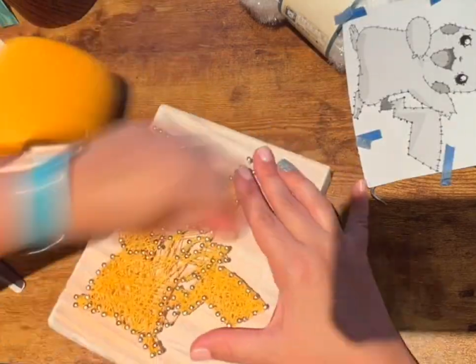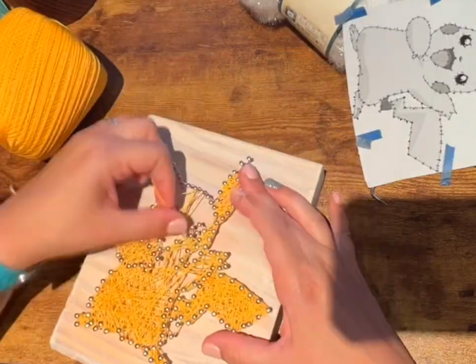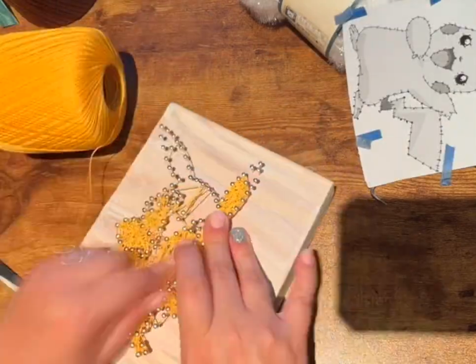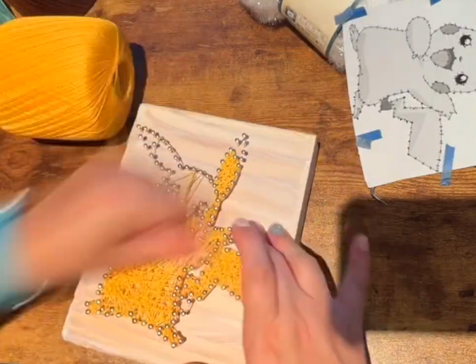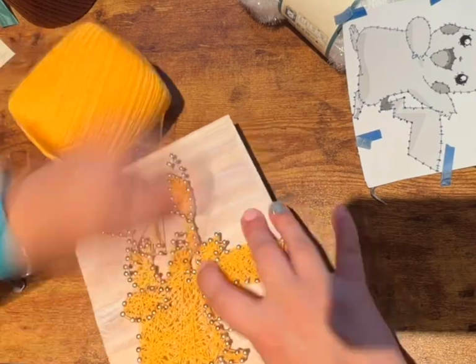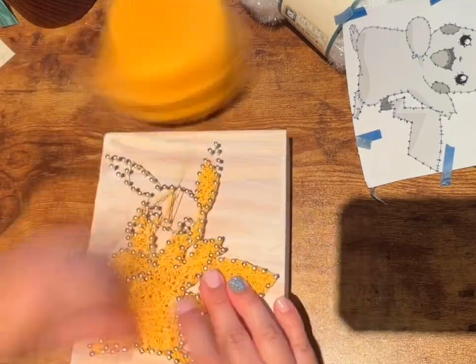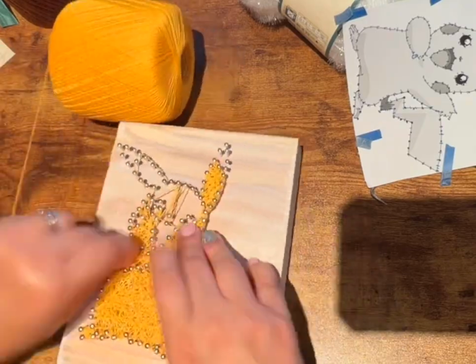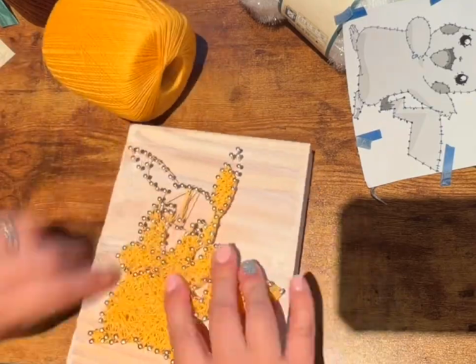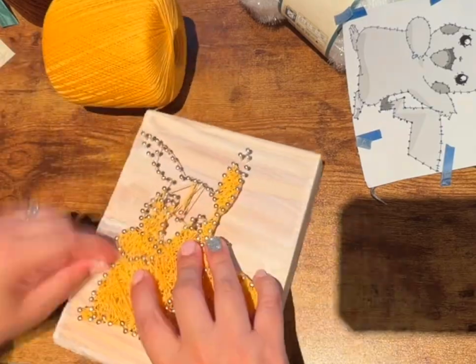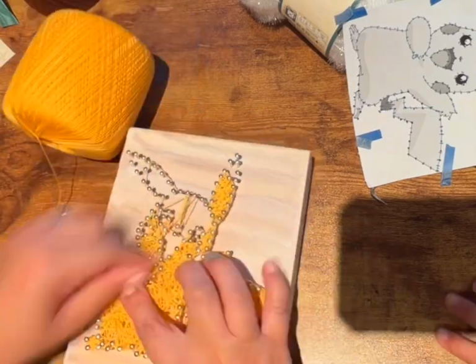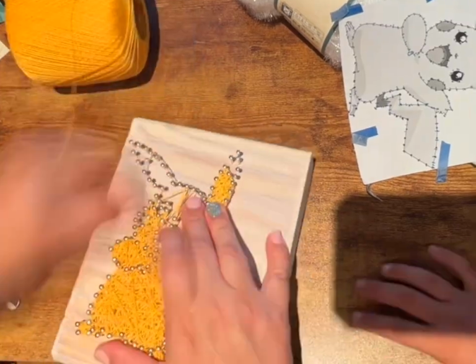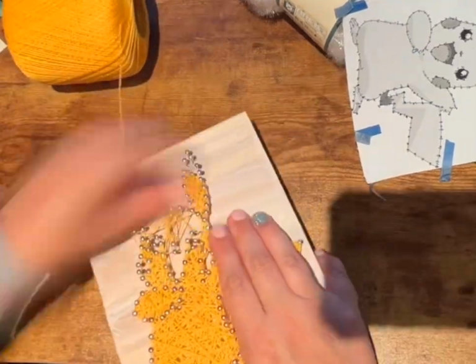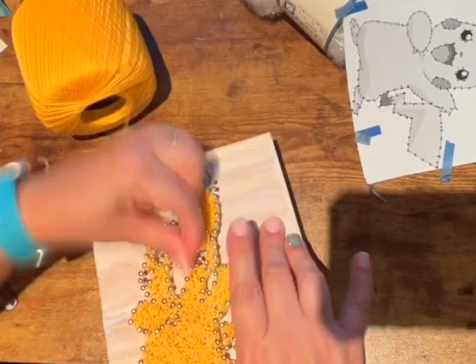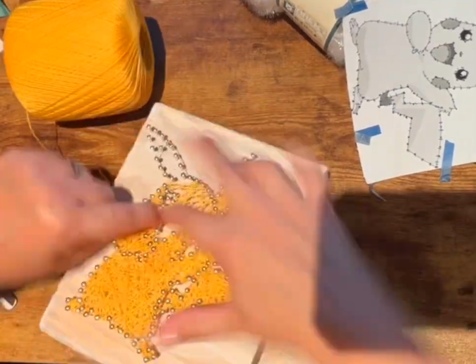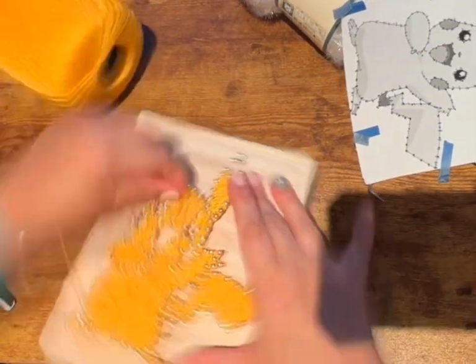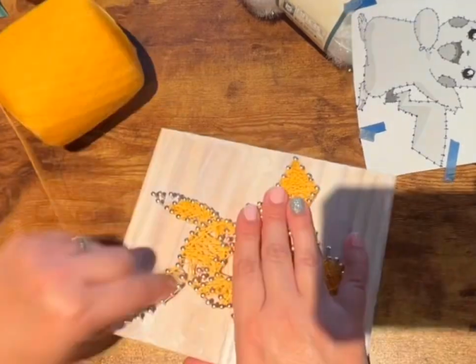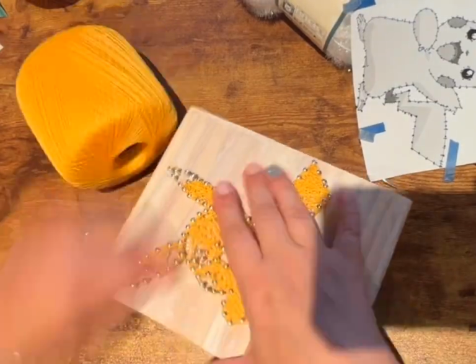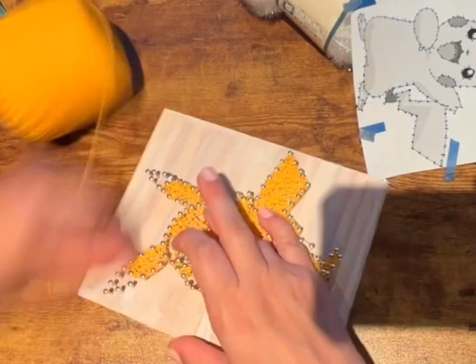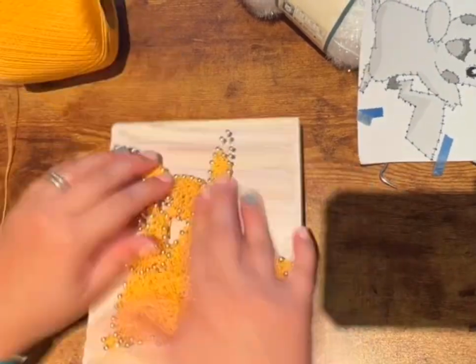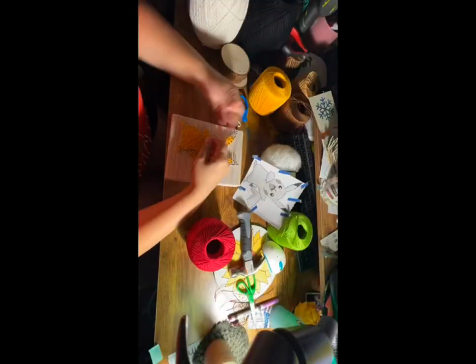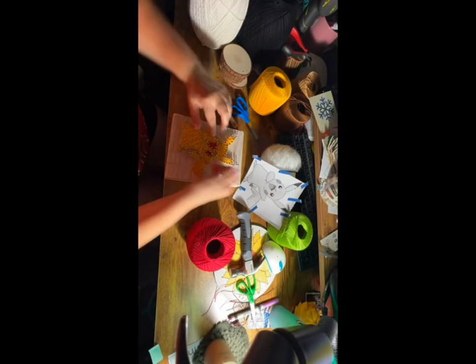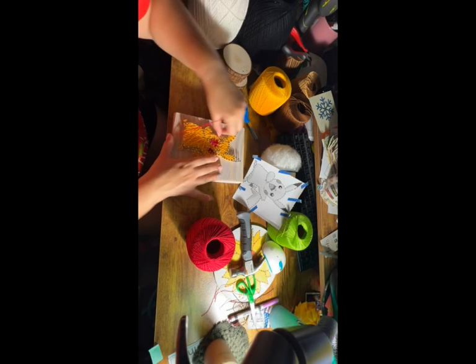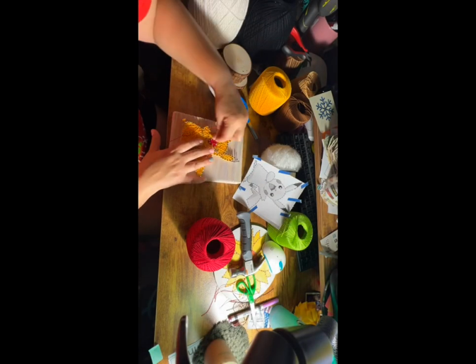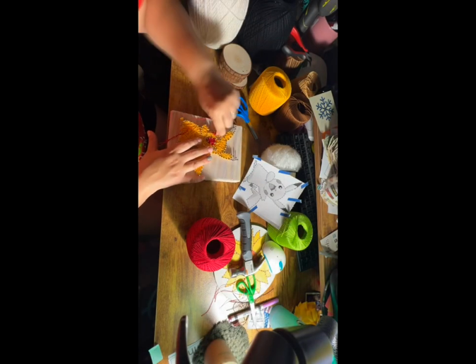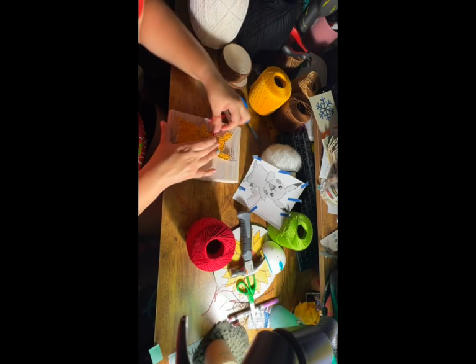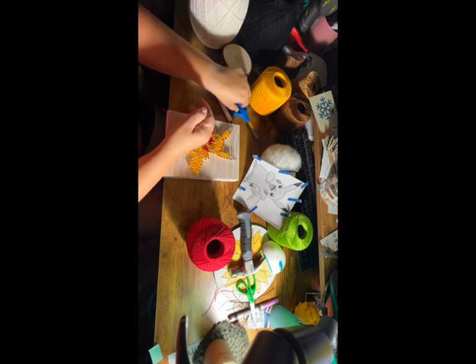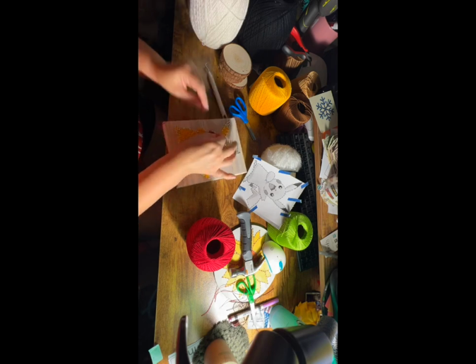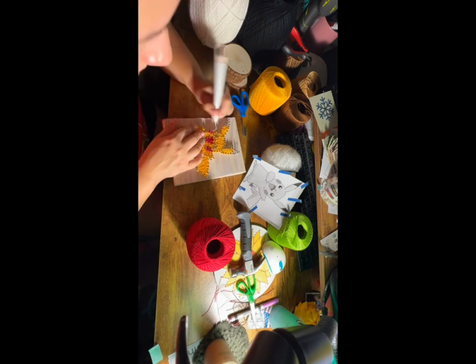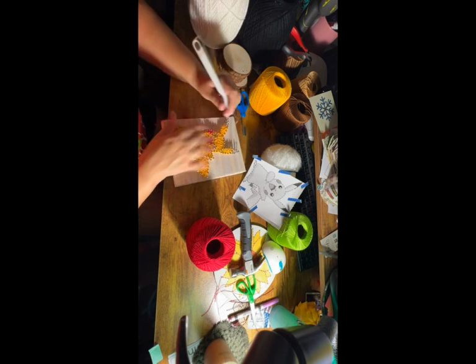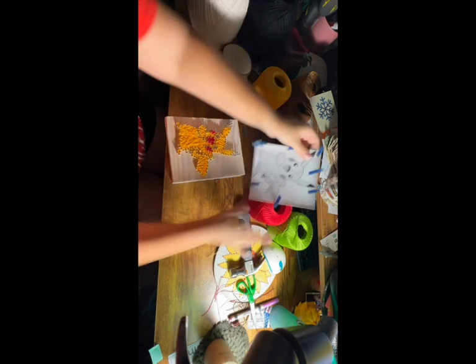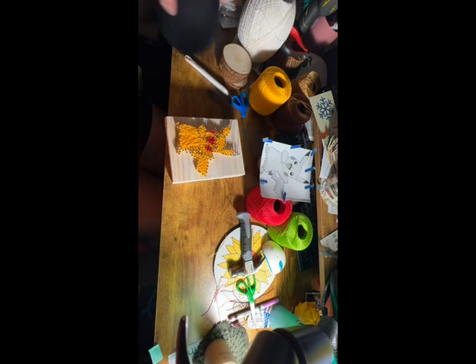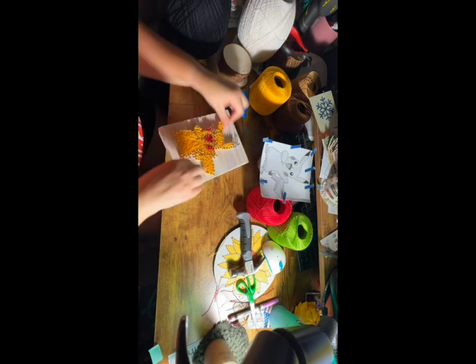Then once the outline is done, go ahead and fill in your Pikachu. Fill in the Pikachu by just wrapping the string around the nails — go up and down, side to side, just any way you want to fill it all in.